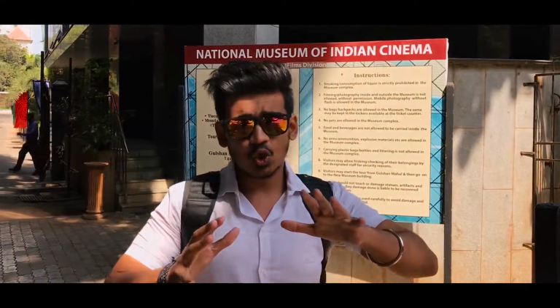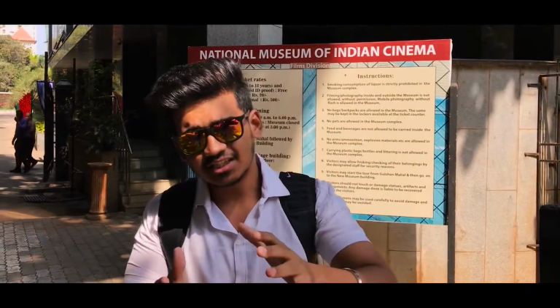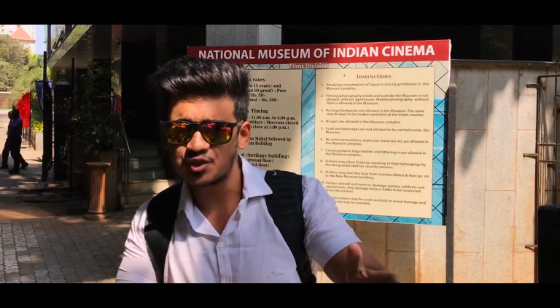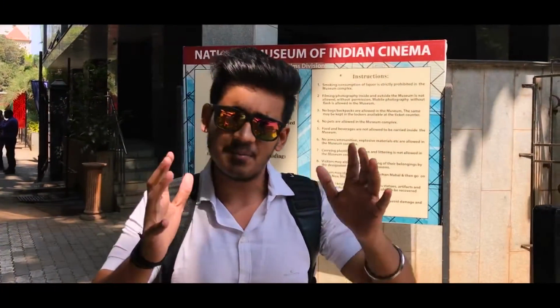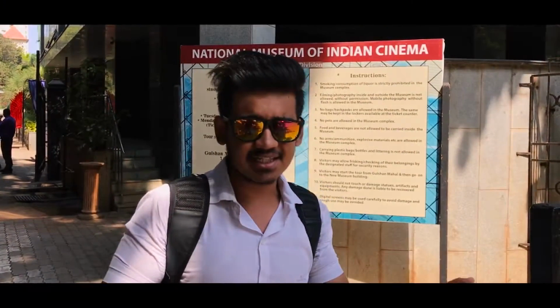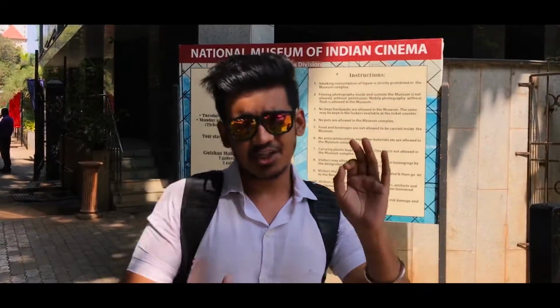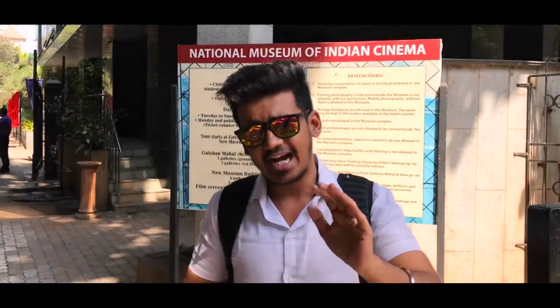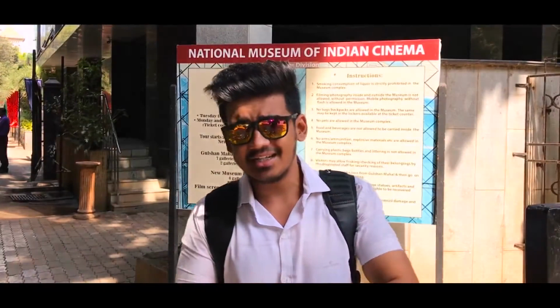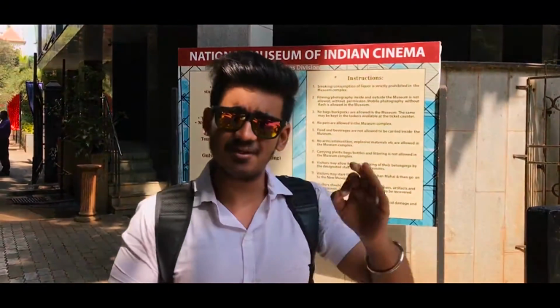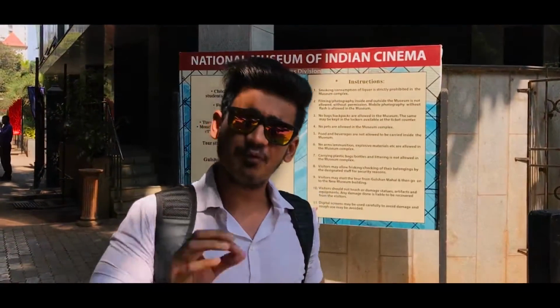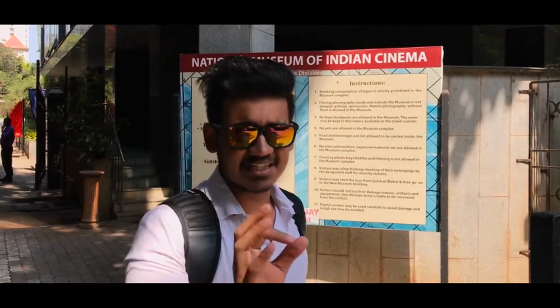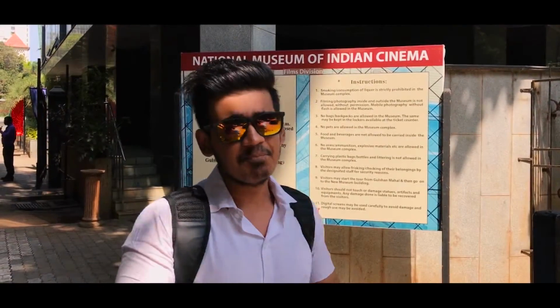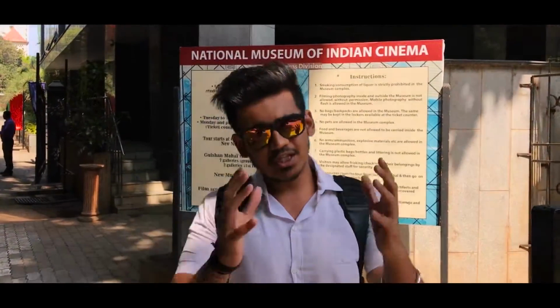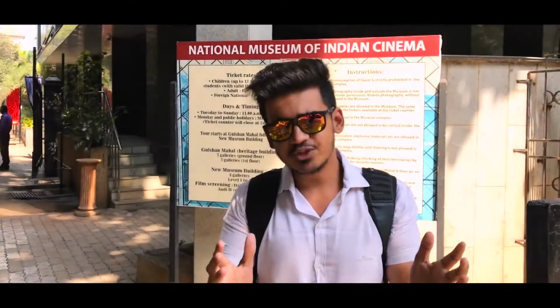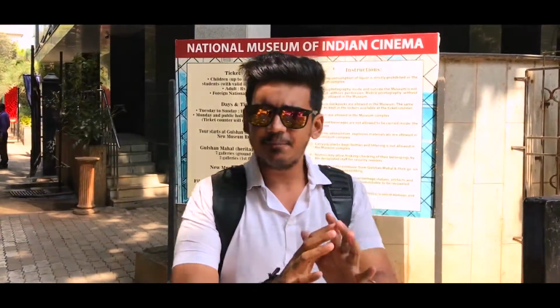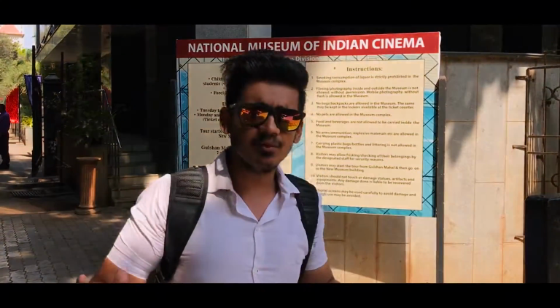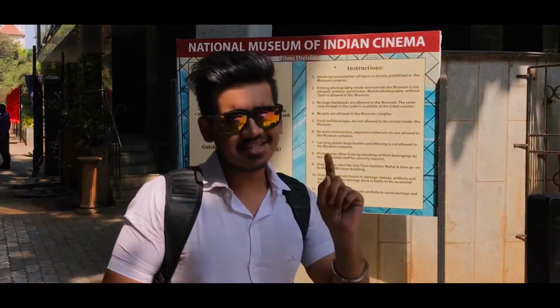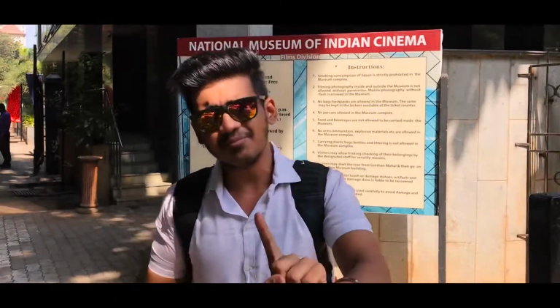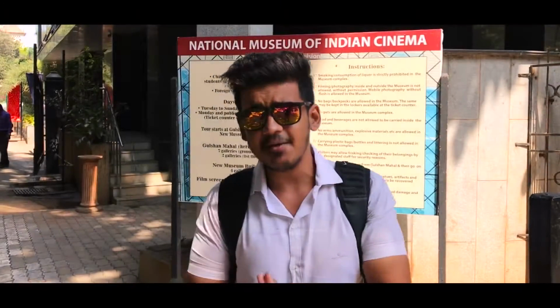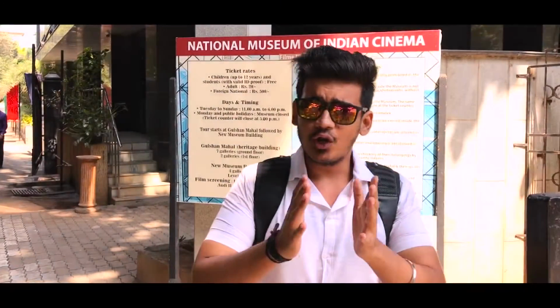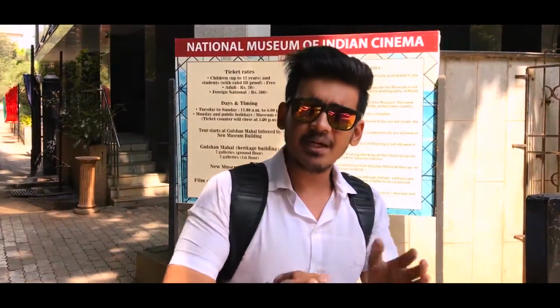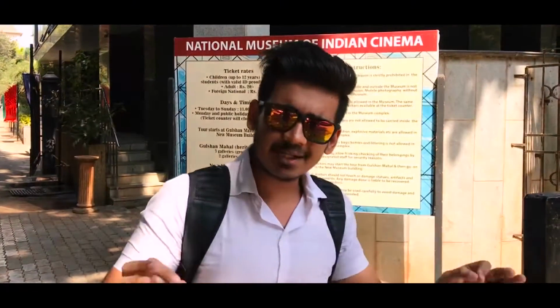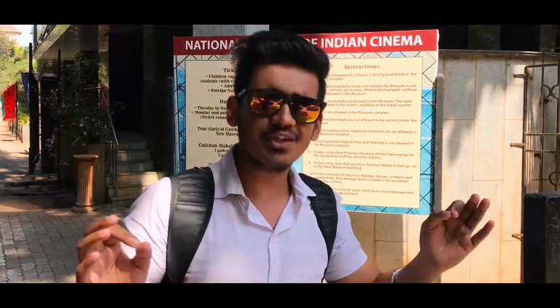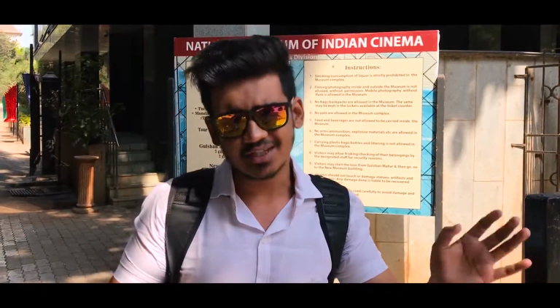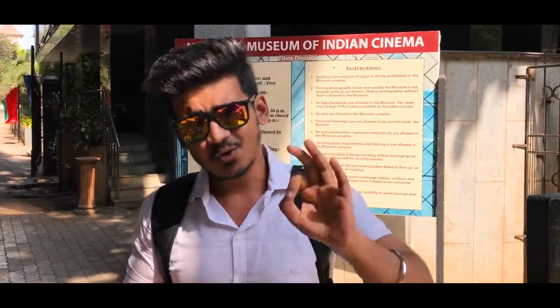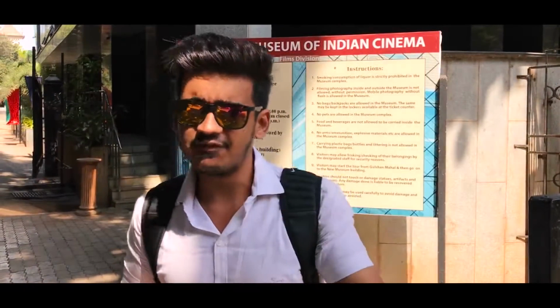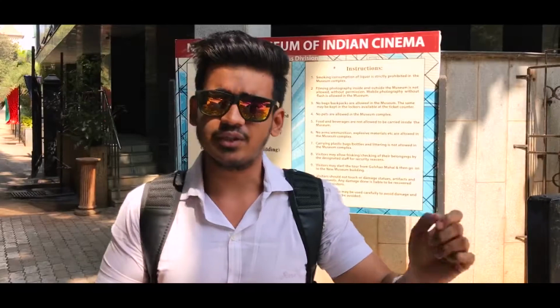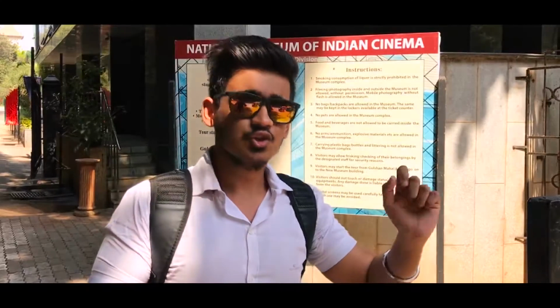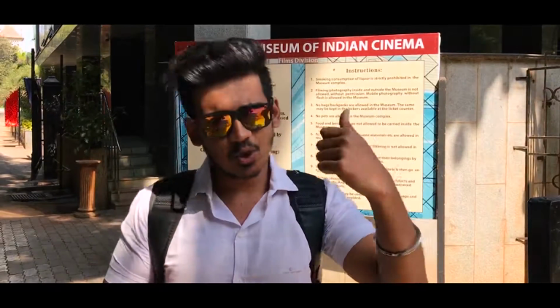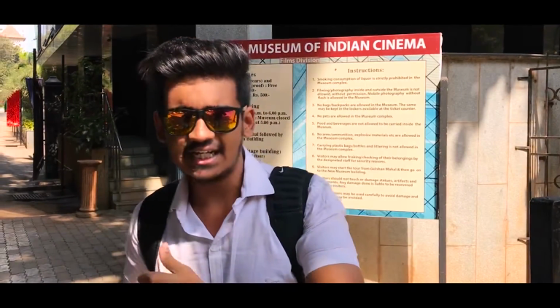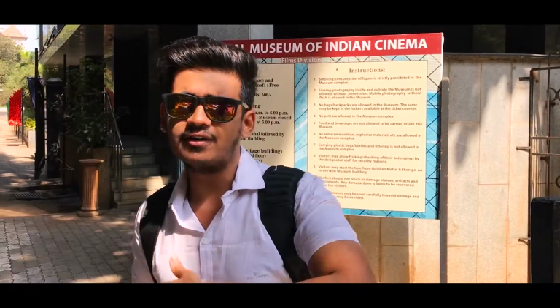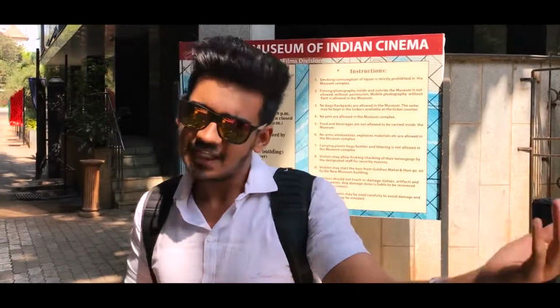This is the third episode of my Mumbaikar series and today I am at the National Museum of Indian Cinema. This museum is only in Mumbai, and every movie that is released has a certification here. So now I will go inside and see.